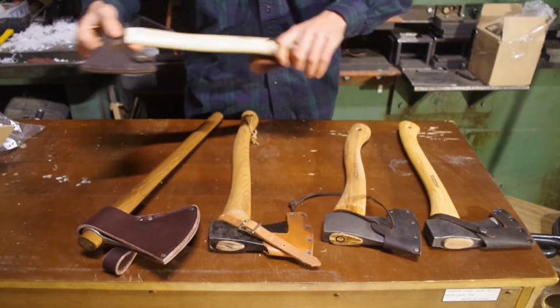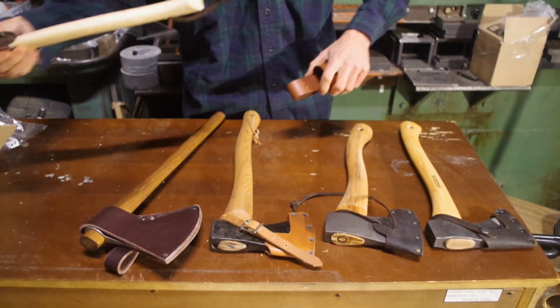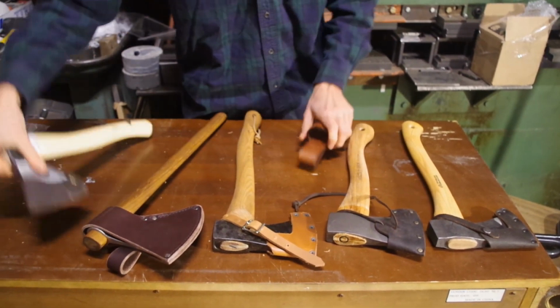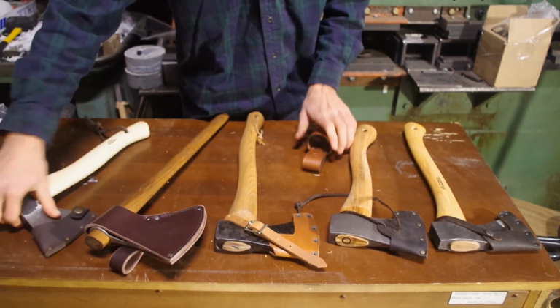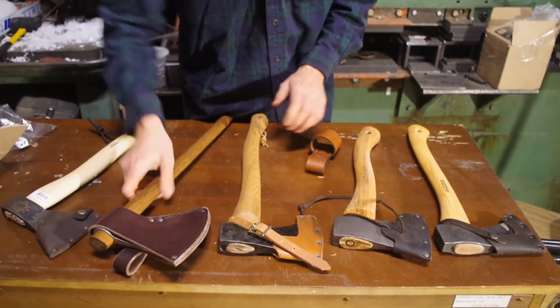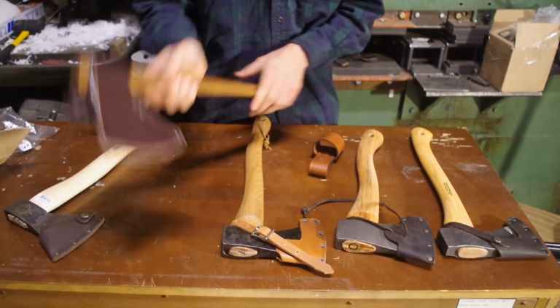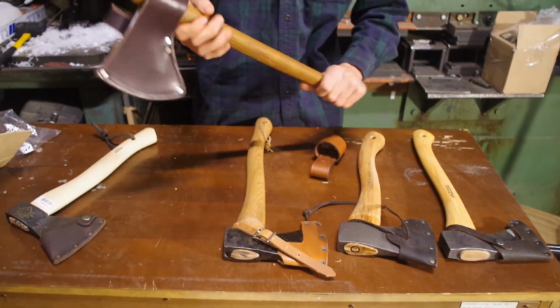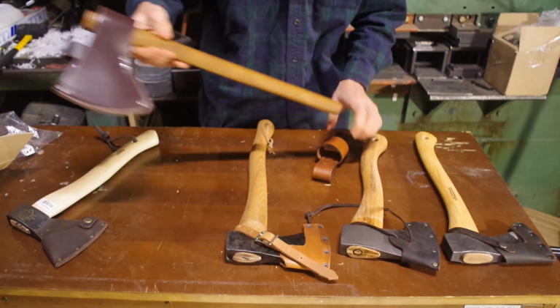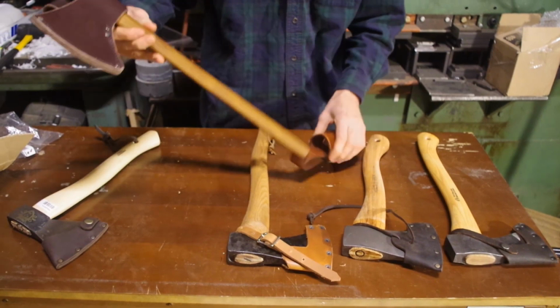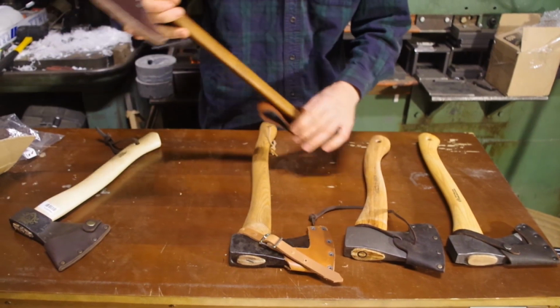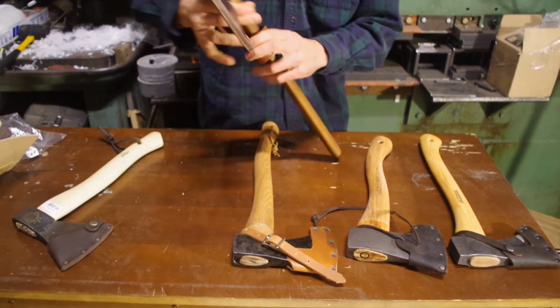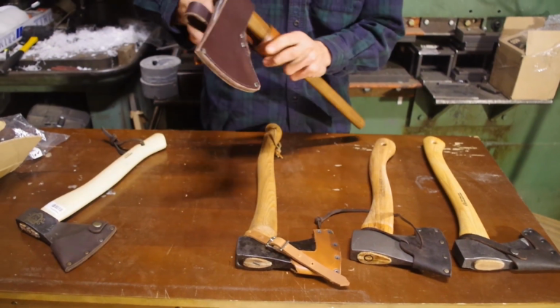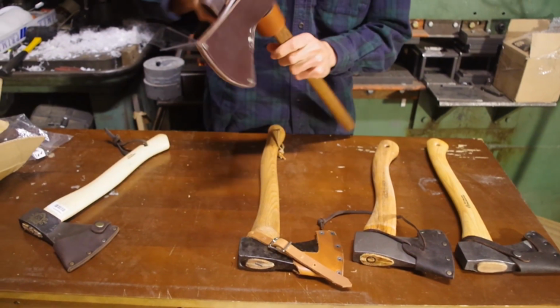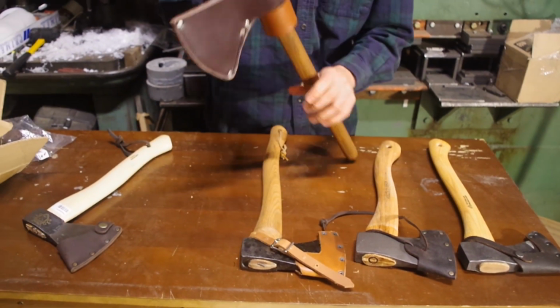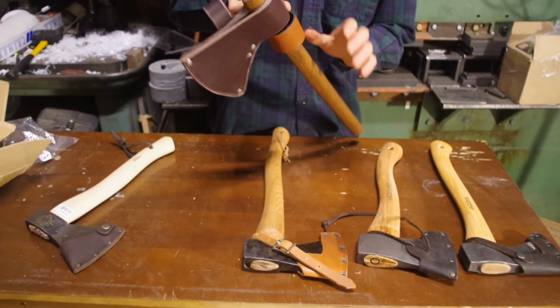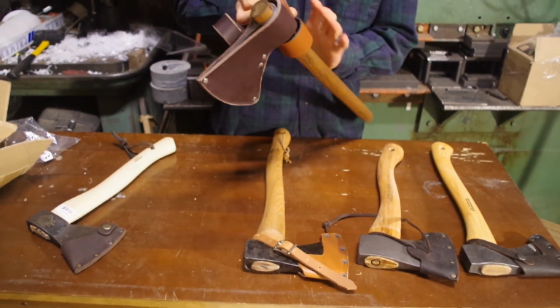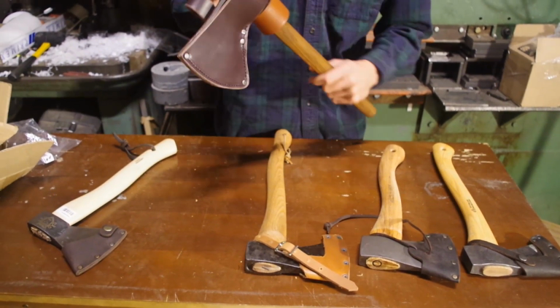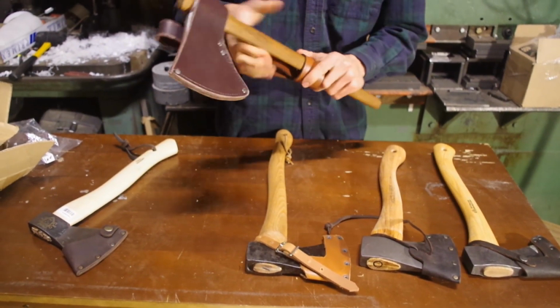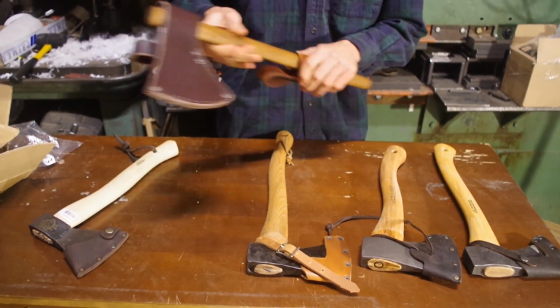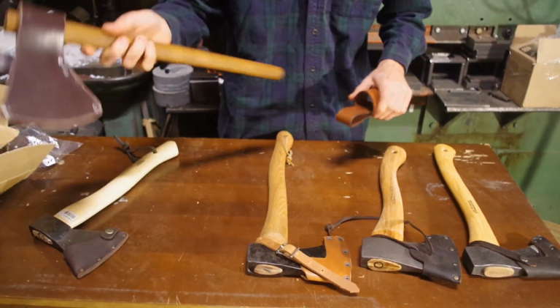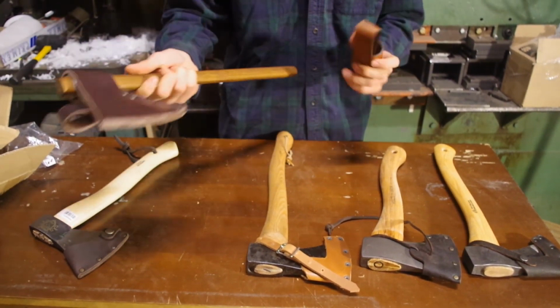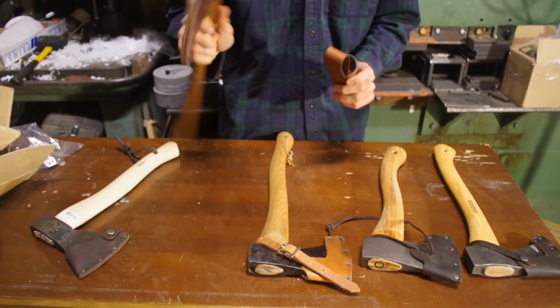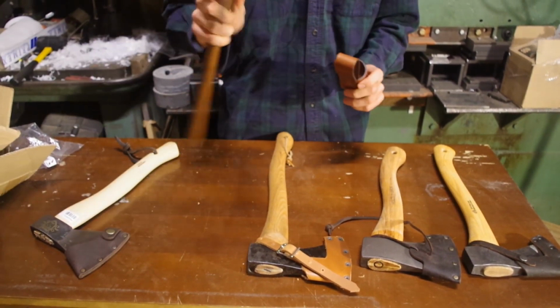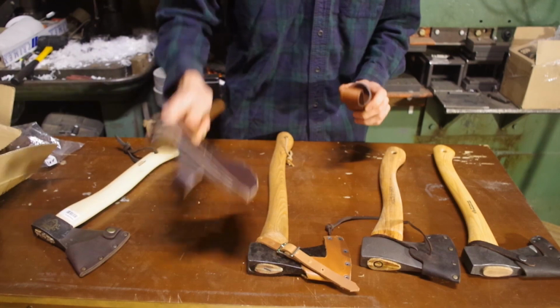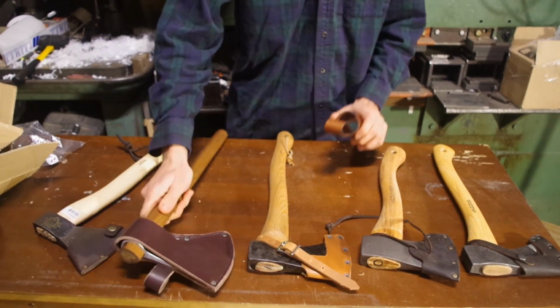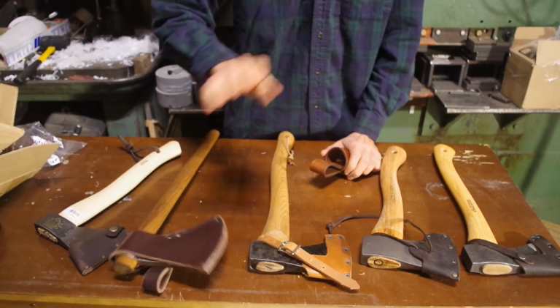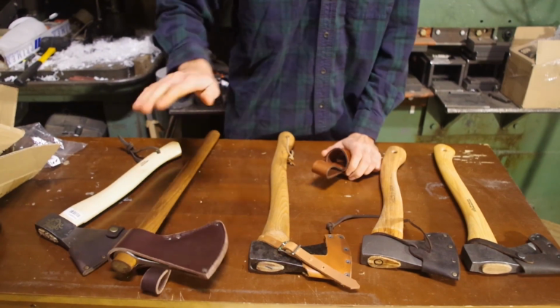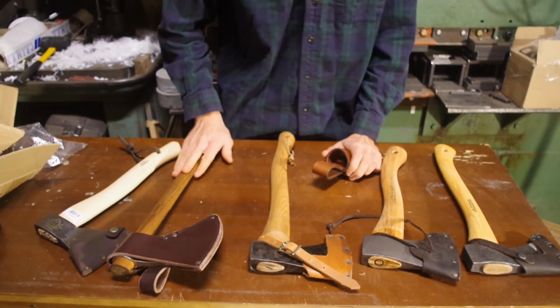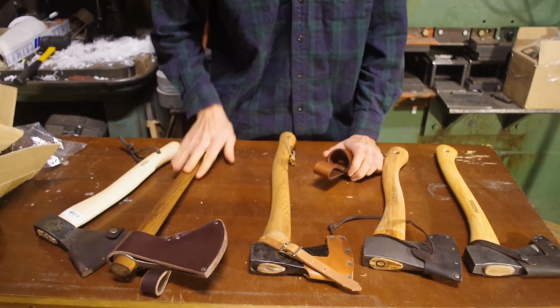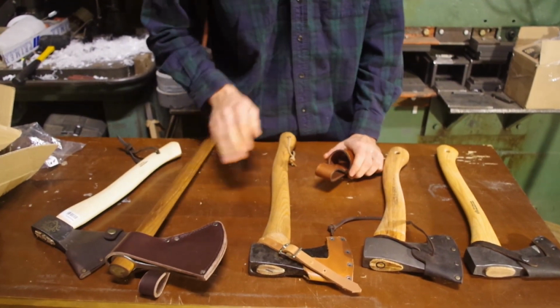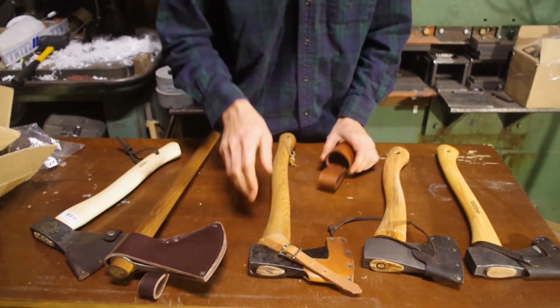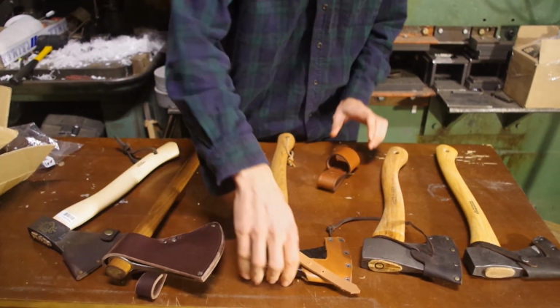Now we've got the H&B Forge Tomahawk. These are a little bit looser fitting — not quite what this is made for, but it would still probably do good. We might try that on the belt and see how it does.